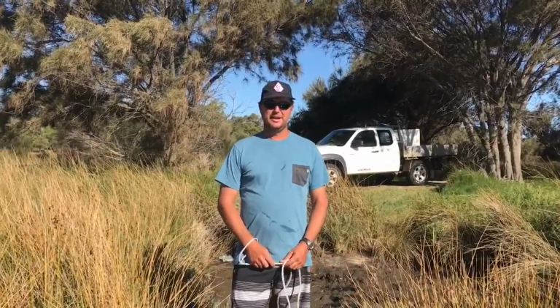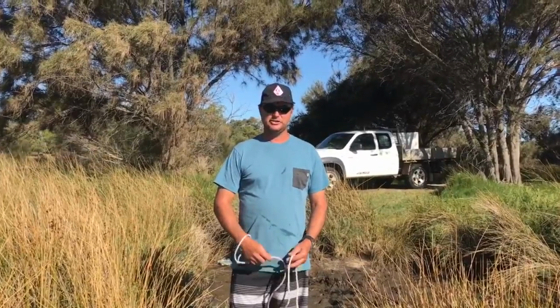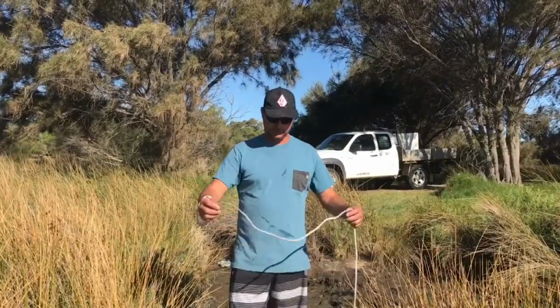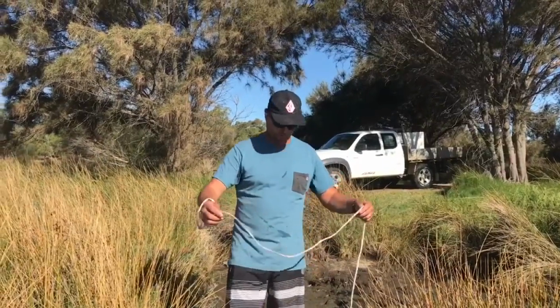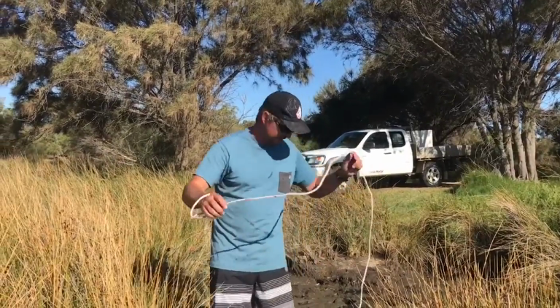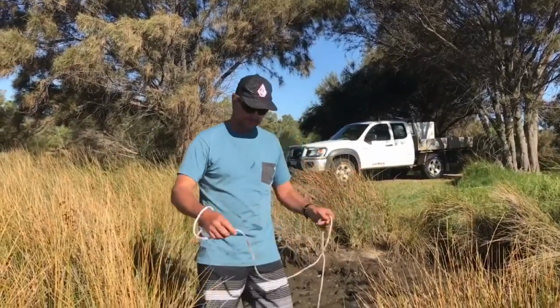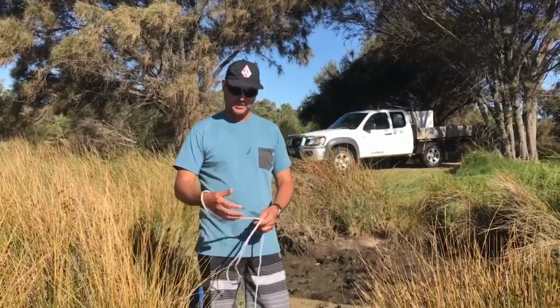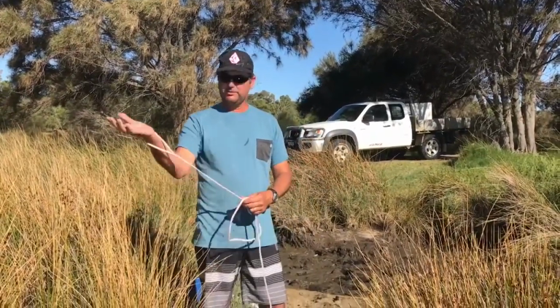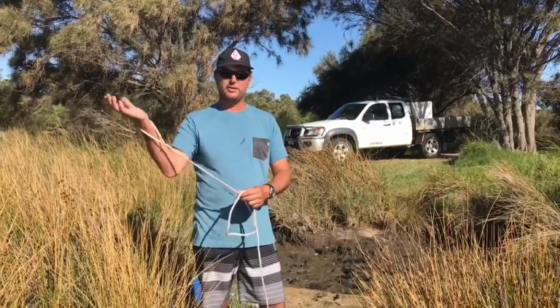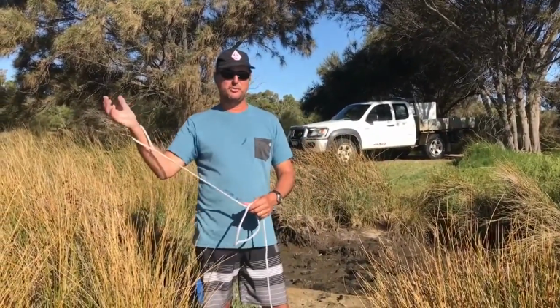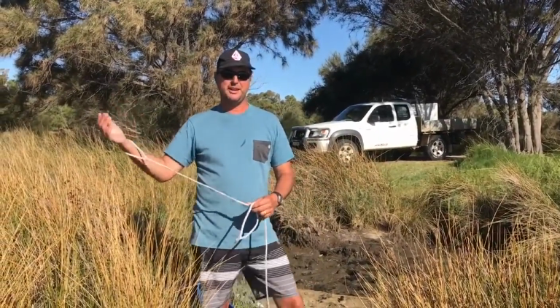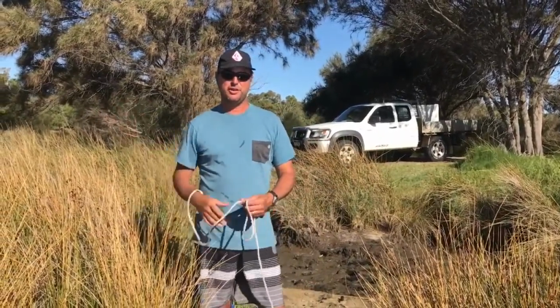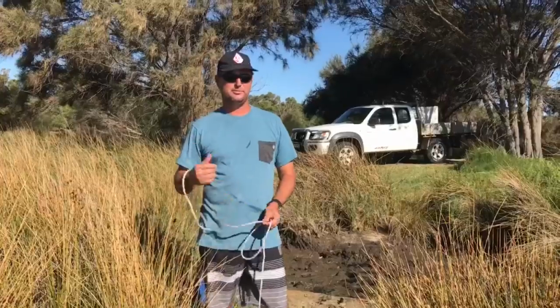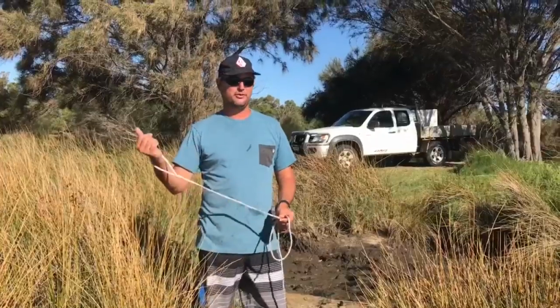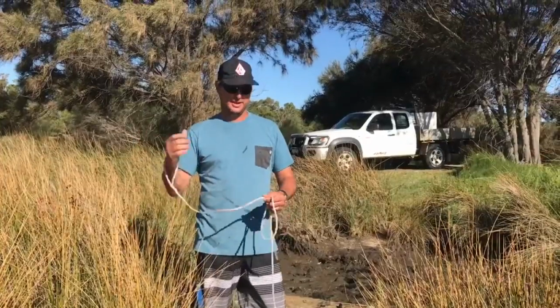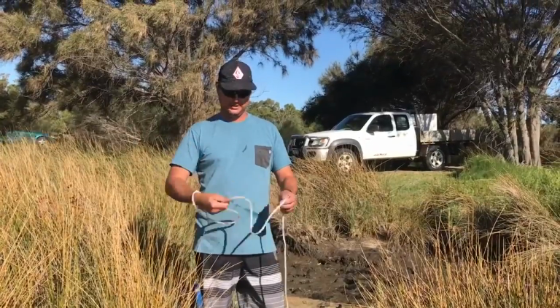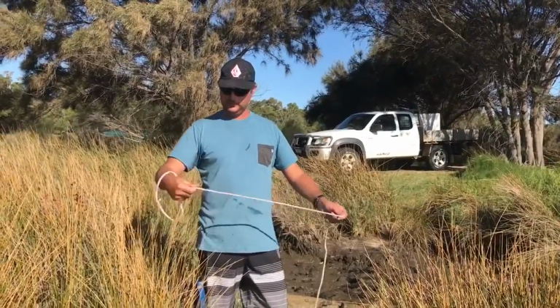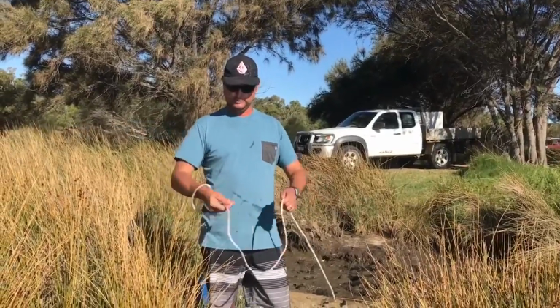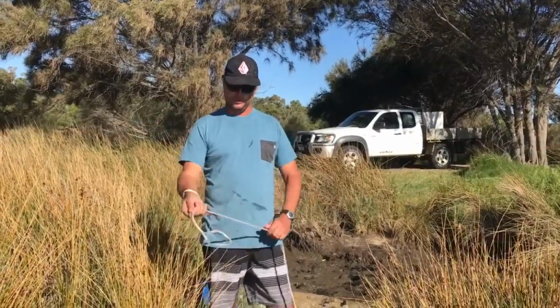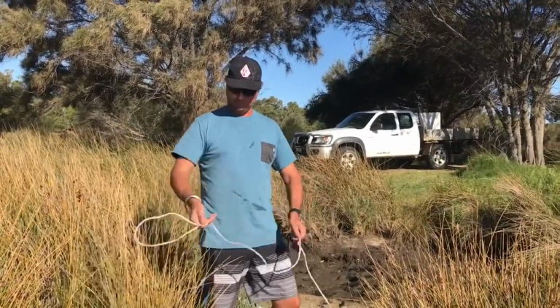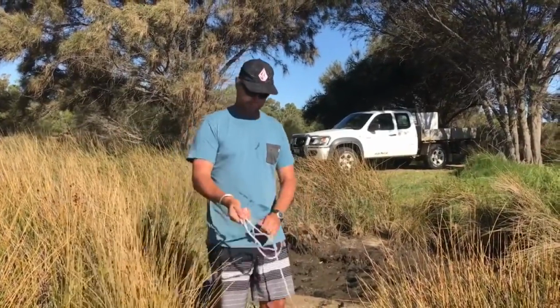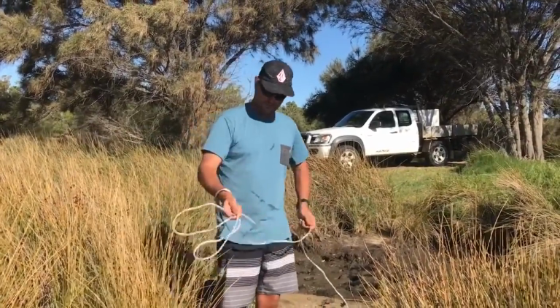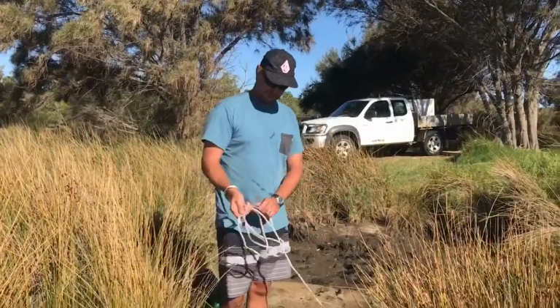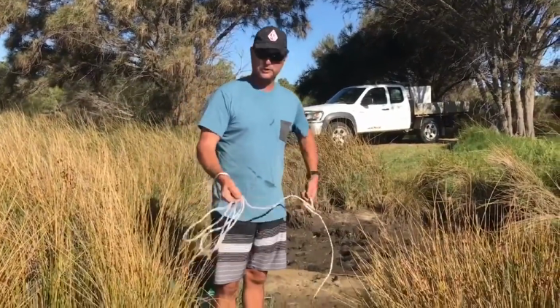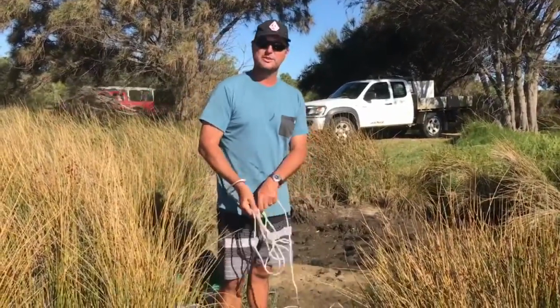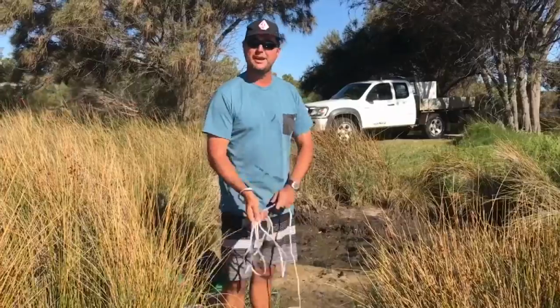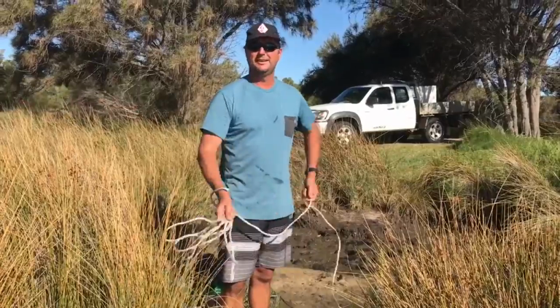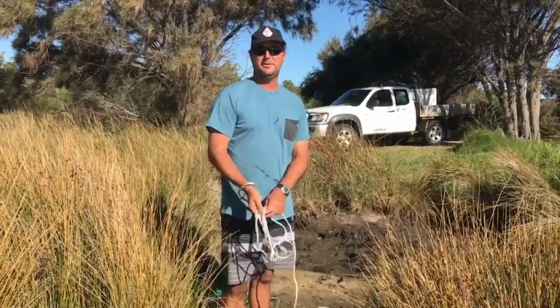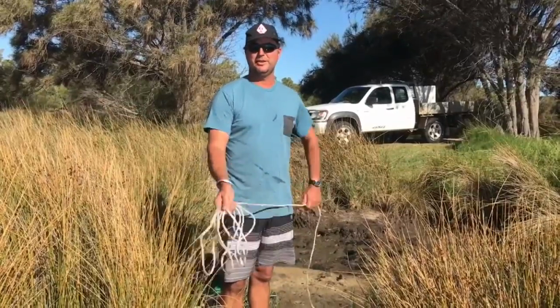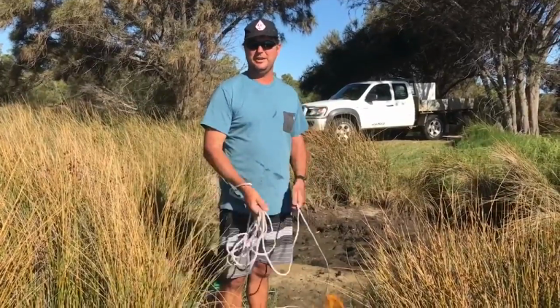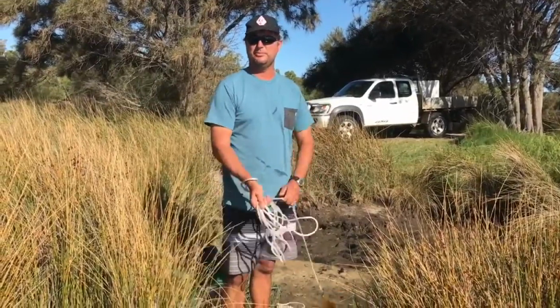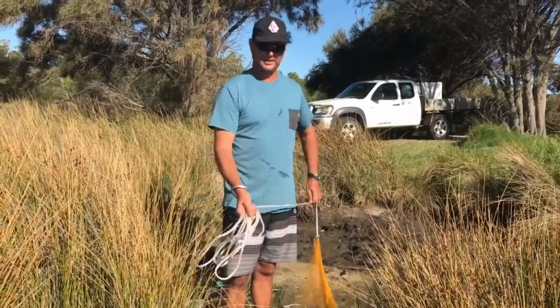I'm just going to show you how to throw a throw net. Your dominant hand — if you're right-handed, put it on your right hand. Just do nice, real small coils. The smaller the loops the better. That way they're not going to tangle up with your lids.